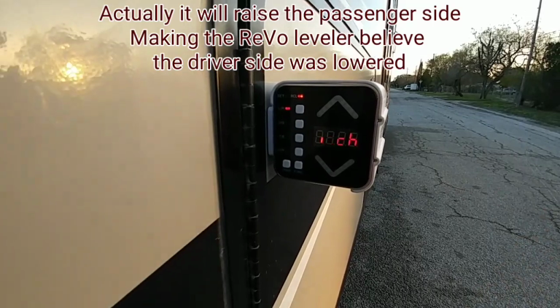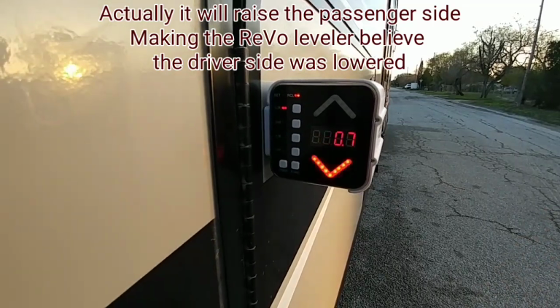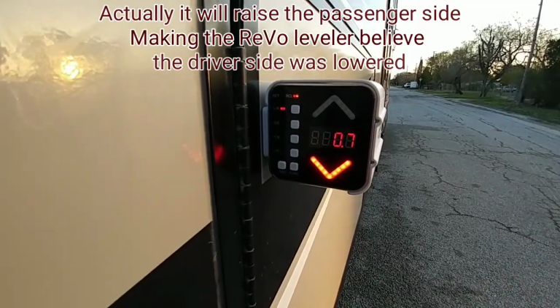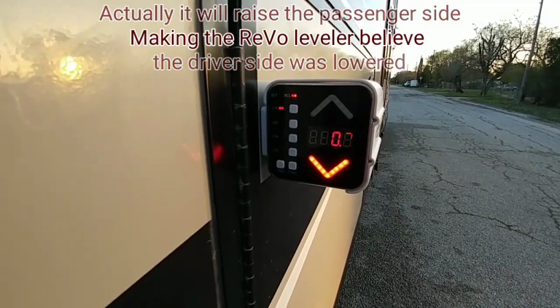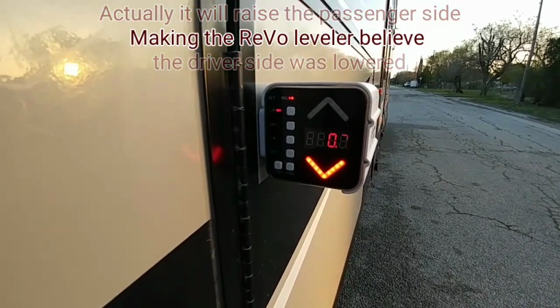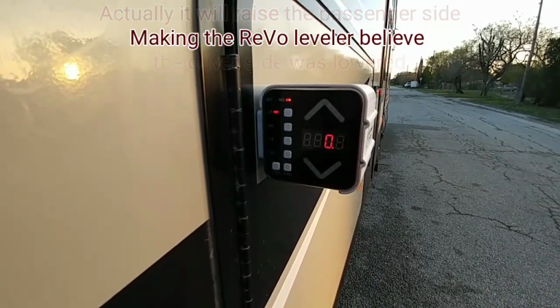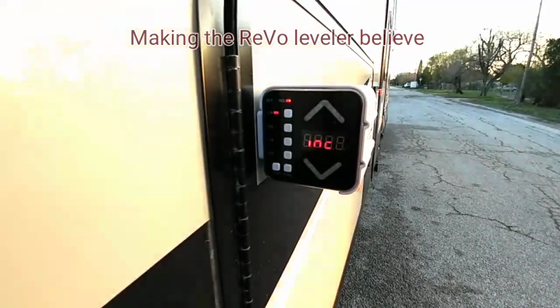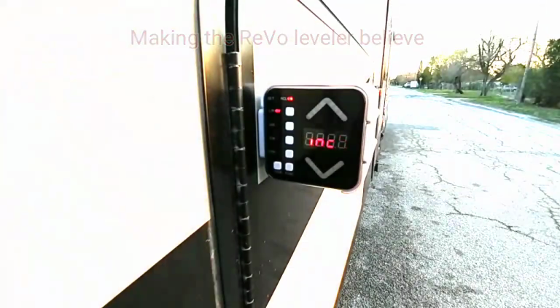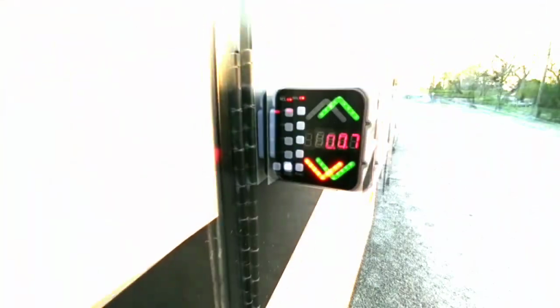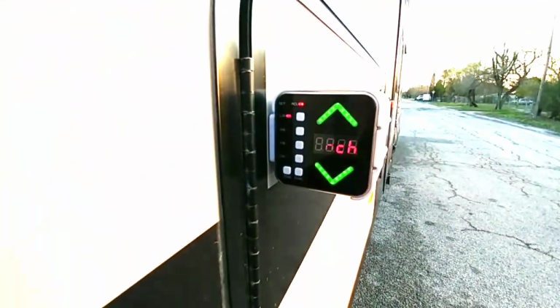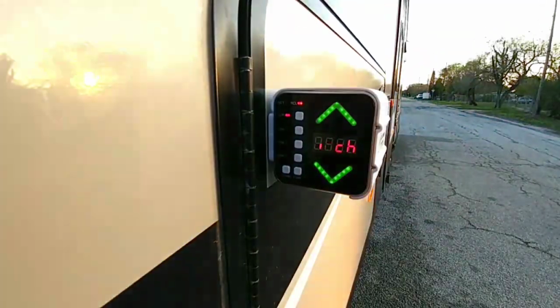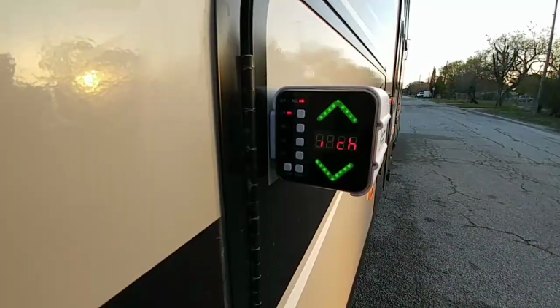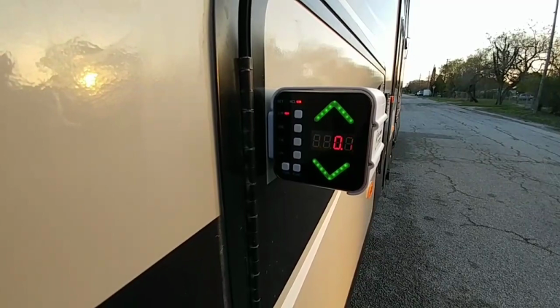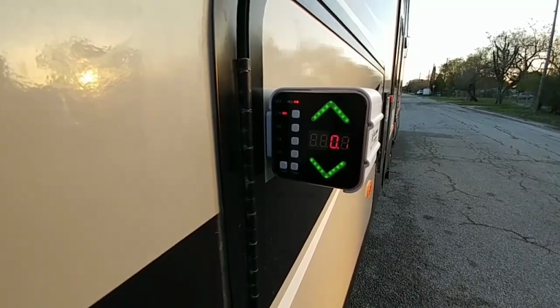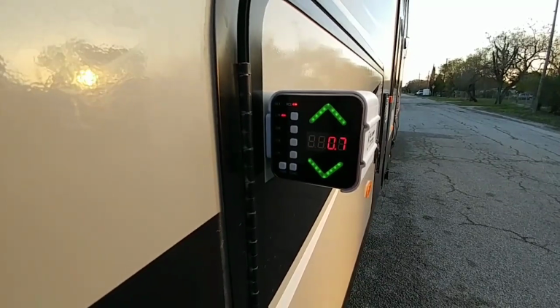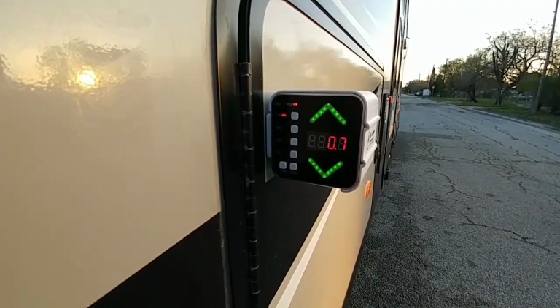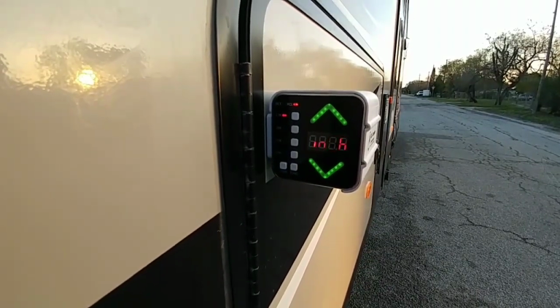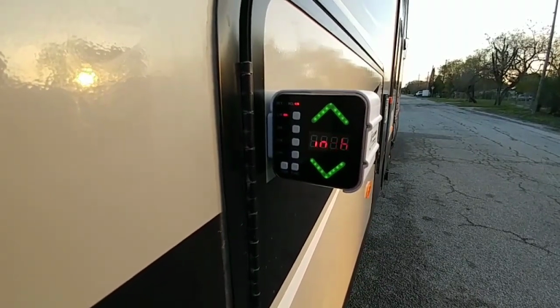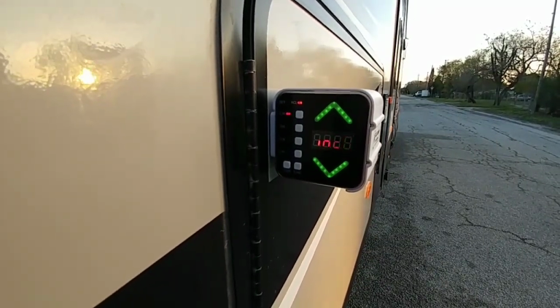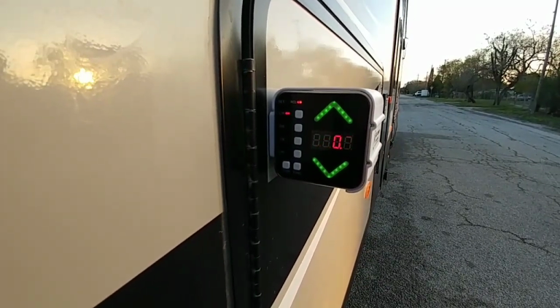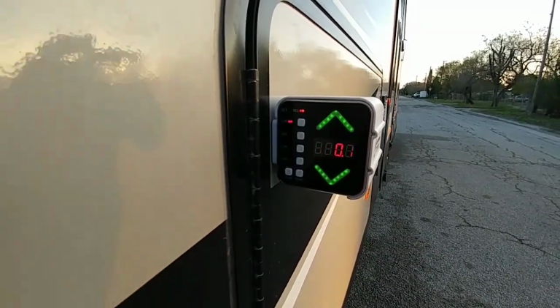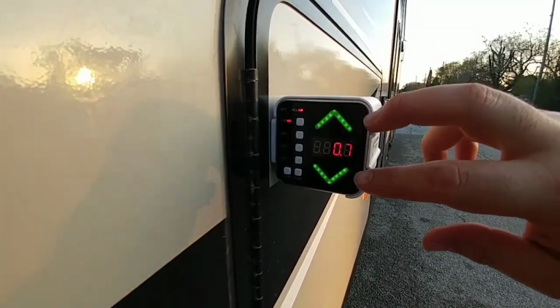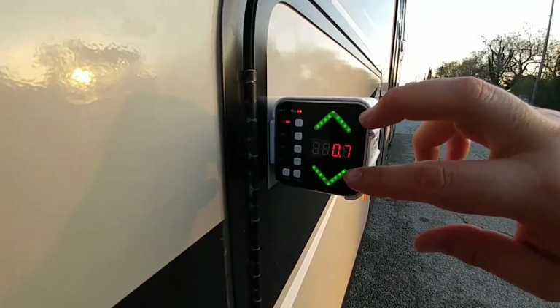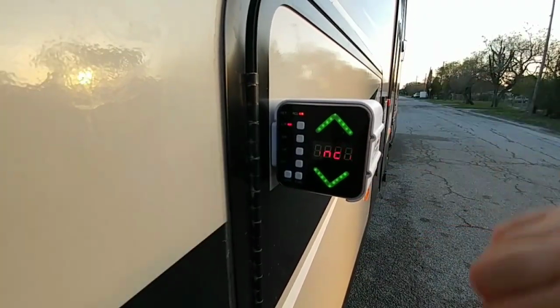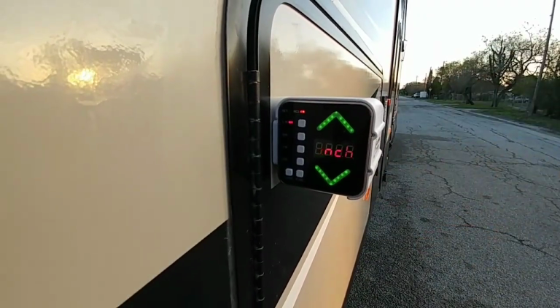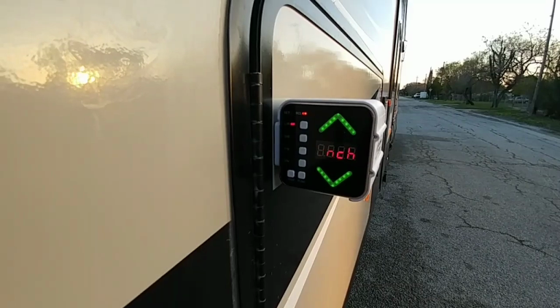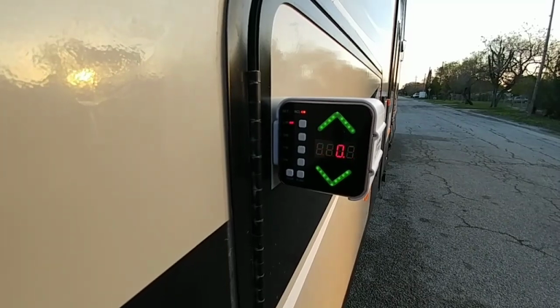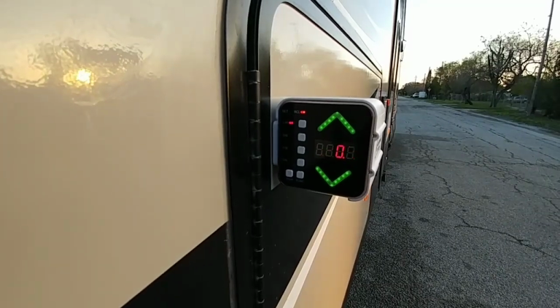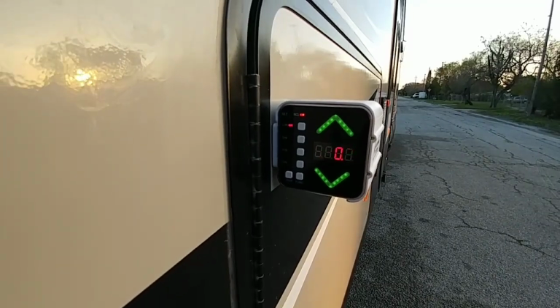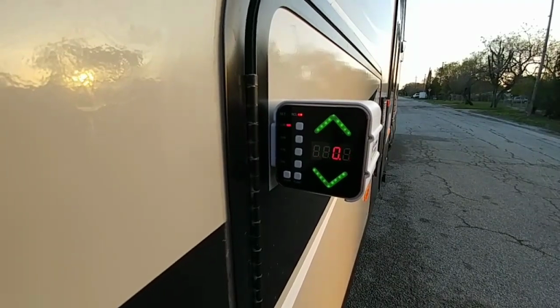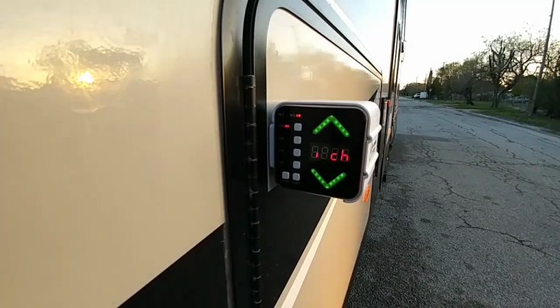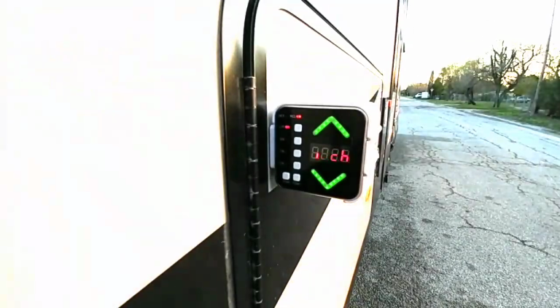Once it's level you'll actually see dual arrows appear. Now that I've backed over a board I've positioned the trailer correctly, with both arrows appearing solid — that simply means the trailer is now level.